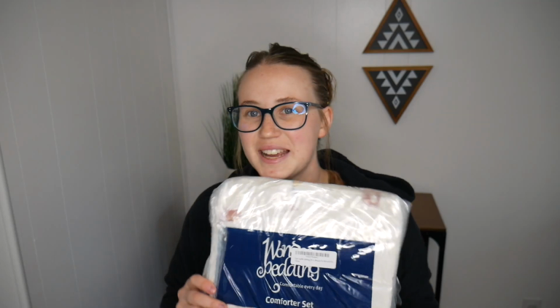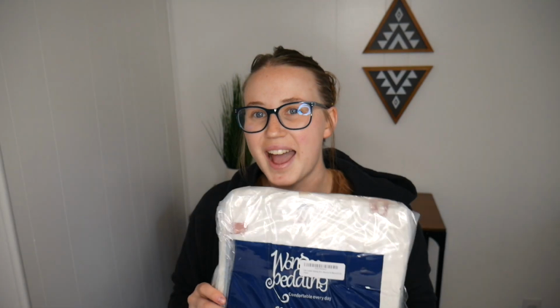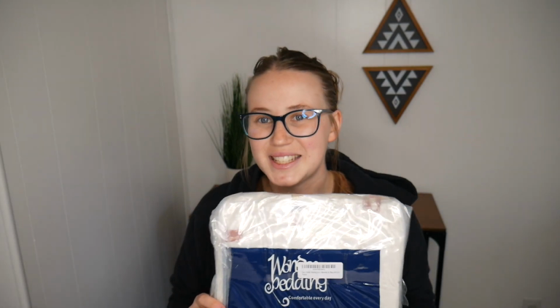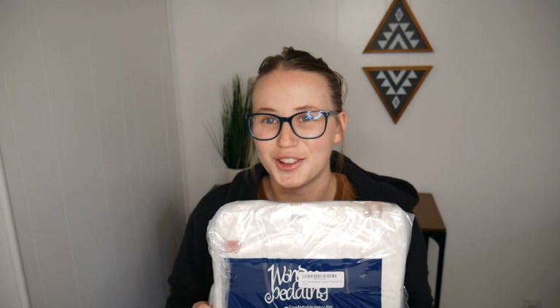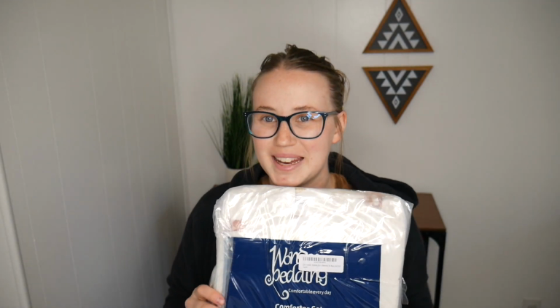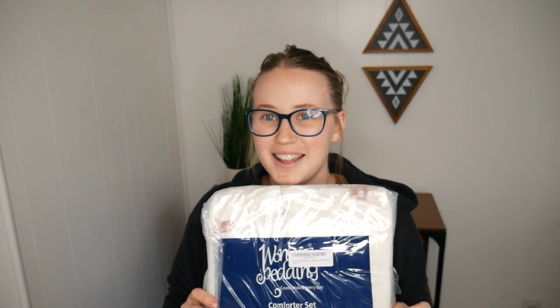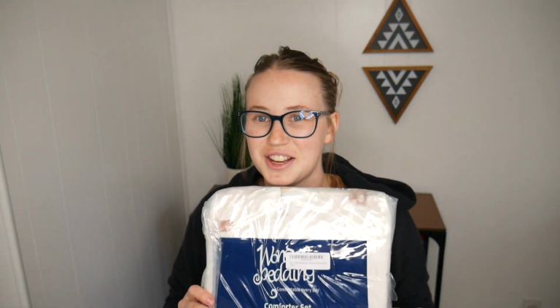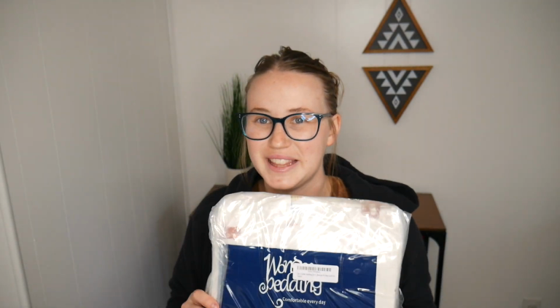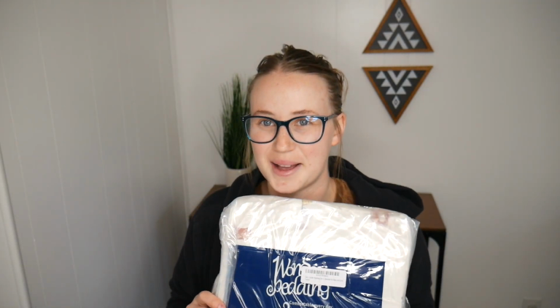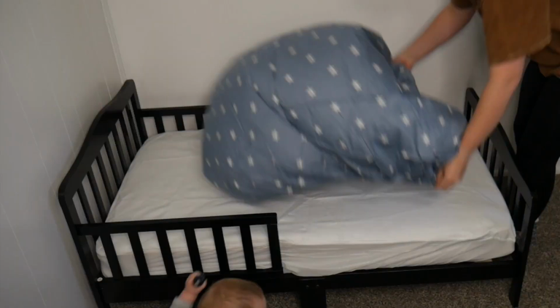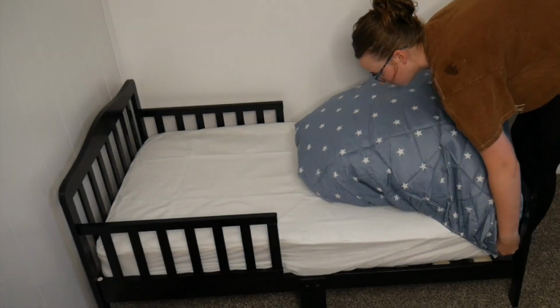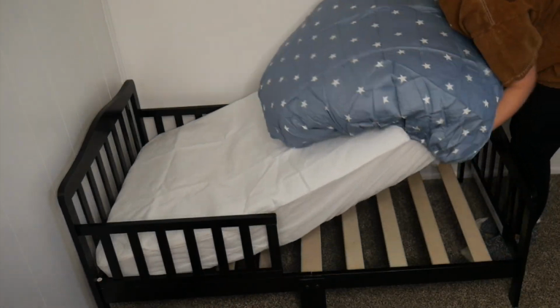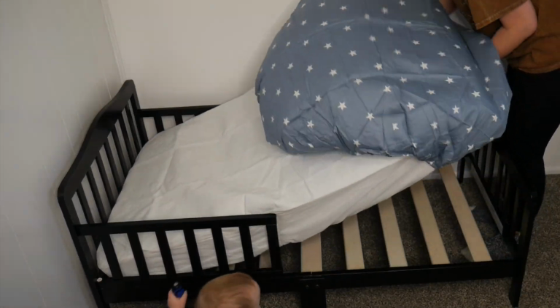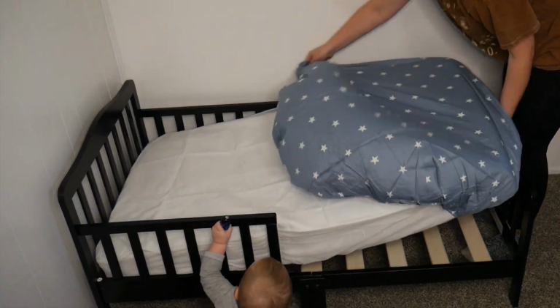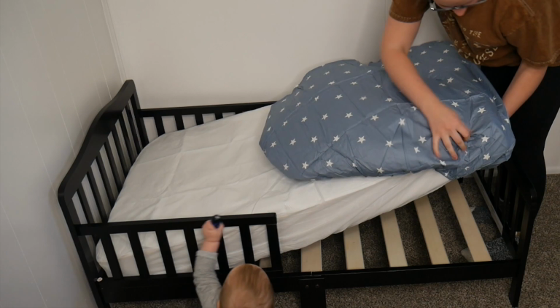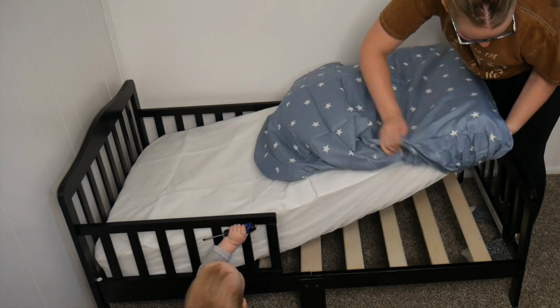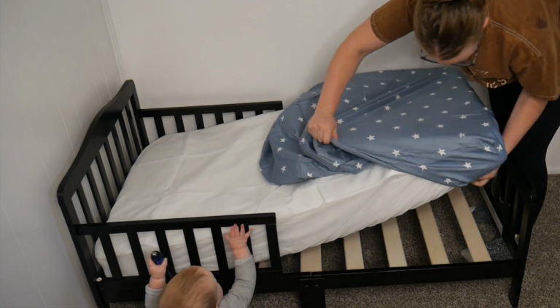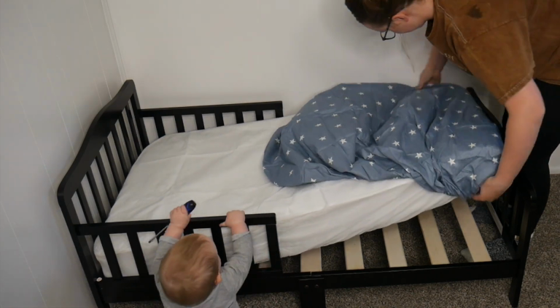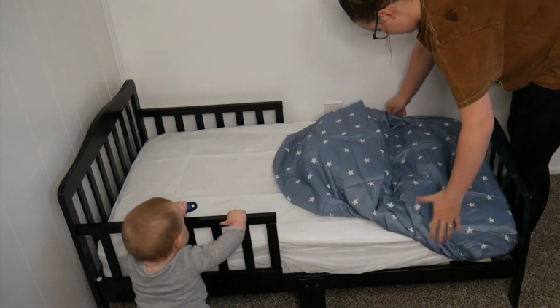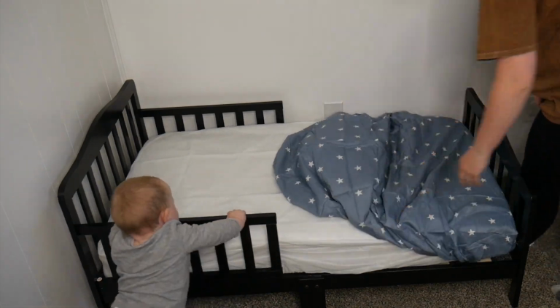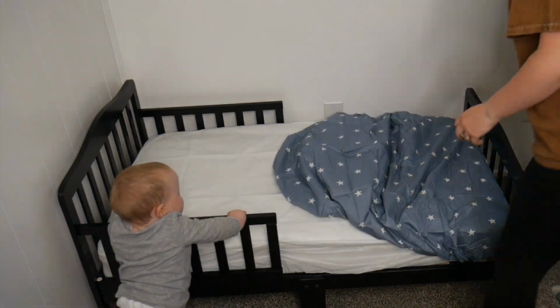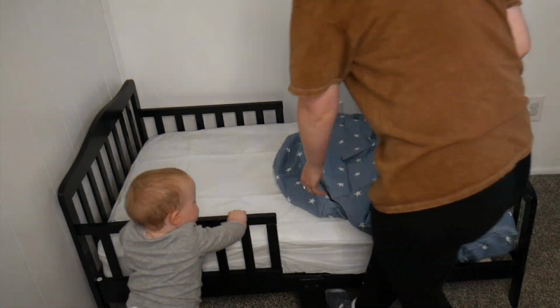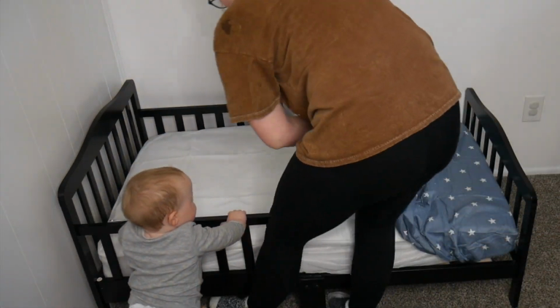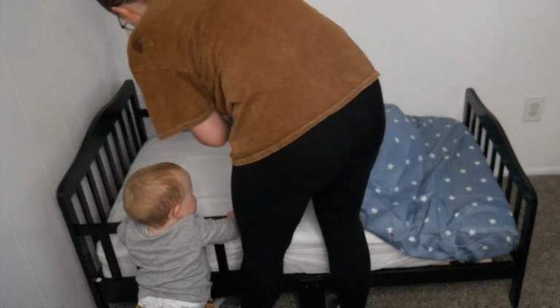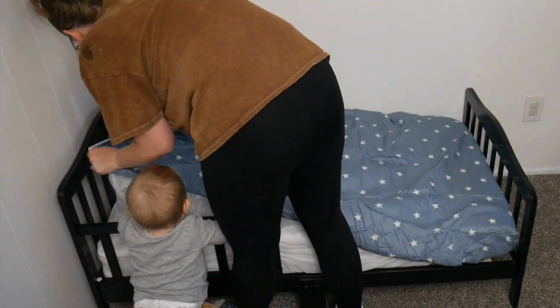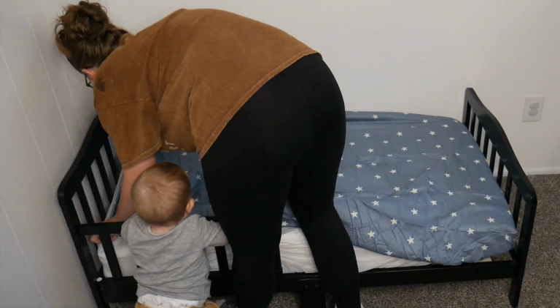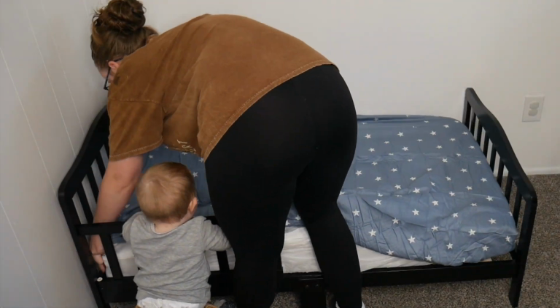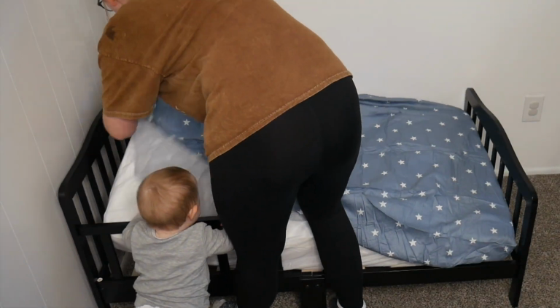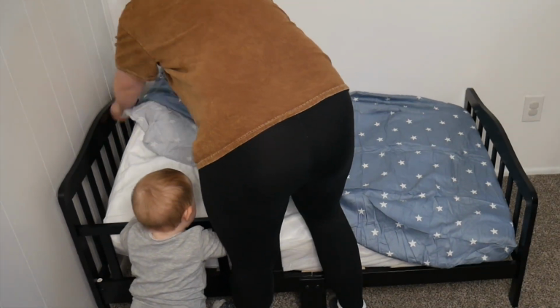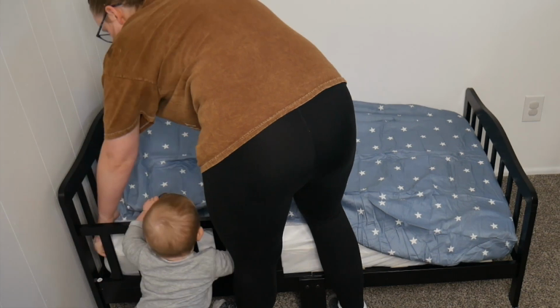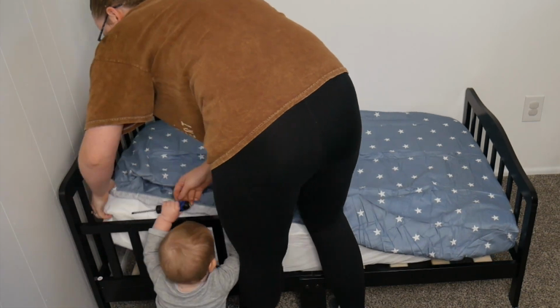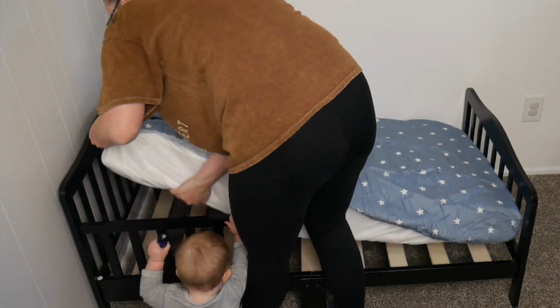Right here I have this toddler bedding set. Let's show you everything this comes with. This car toddler bedding does come in a four-piece set, which includes one comforter, one standard pillow sham, a fitted sheet, and a flat sheet.